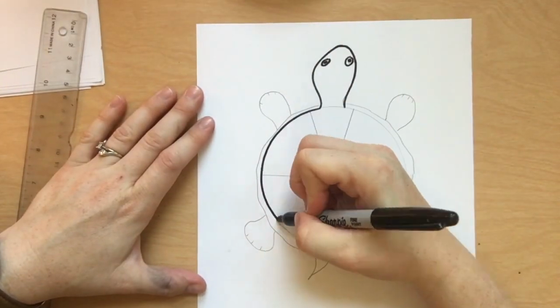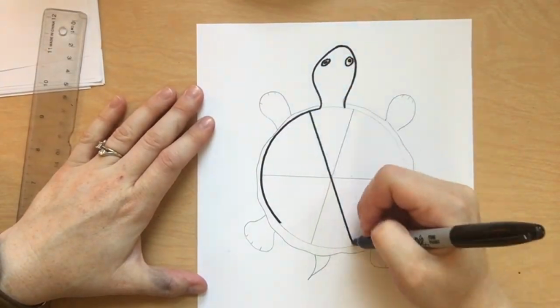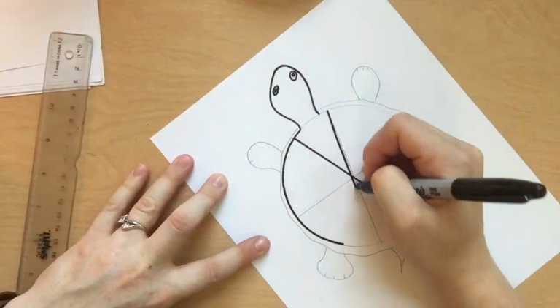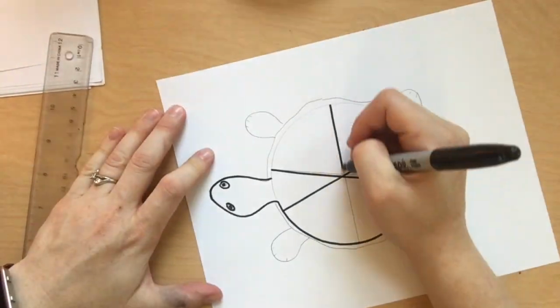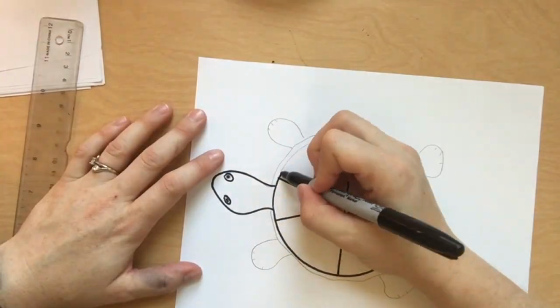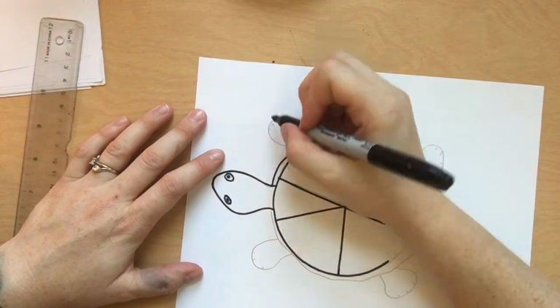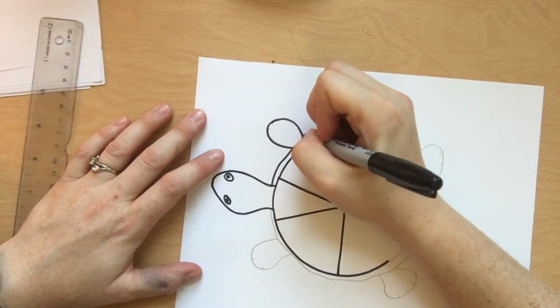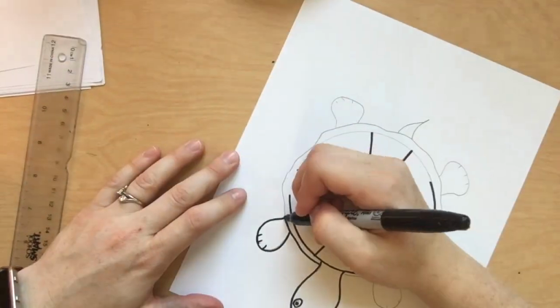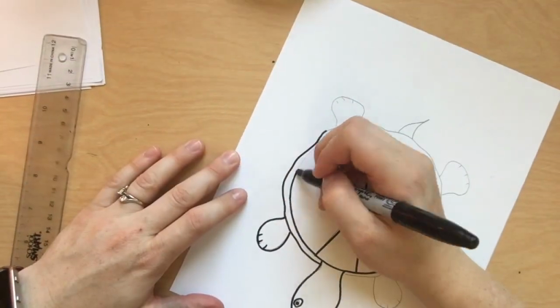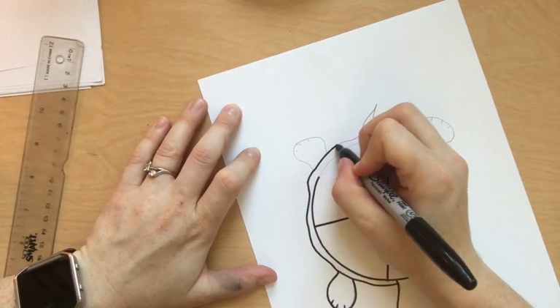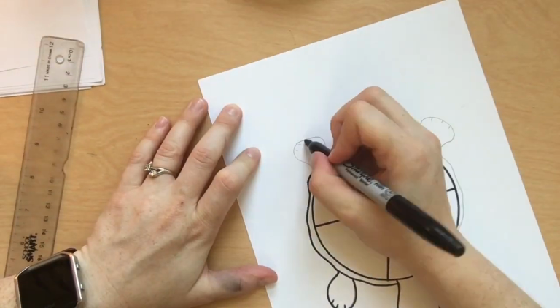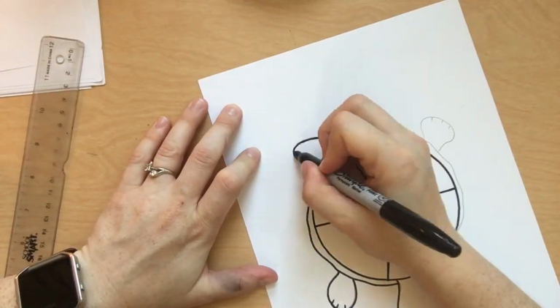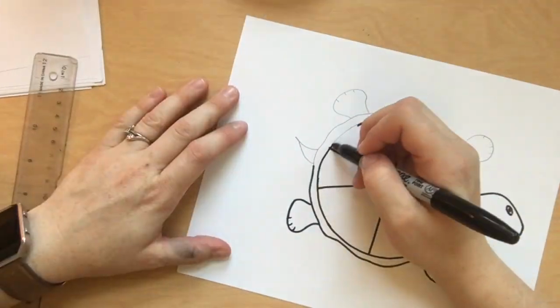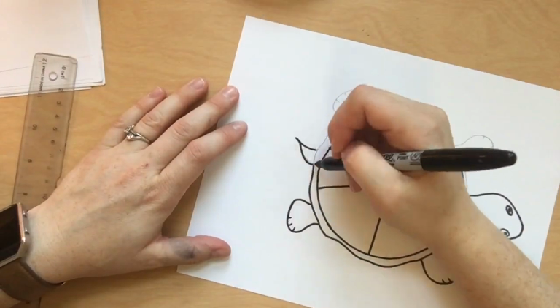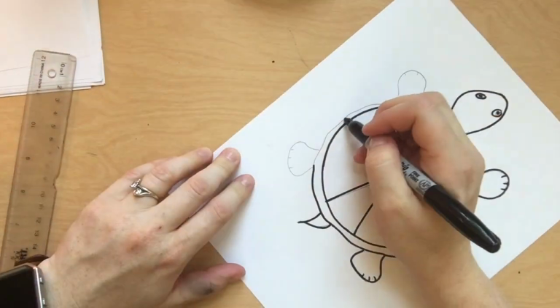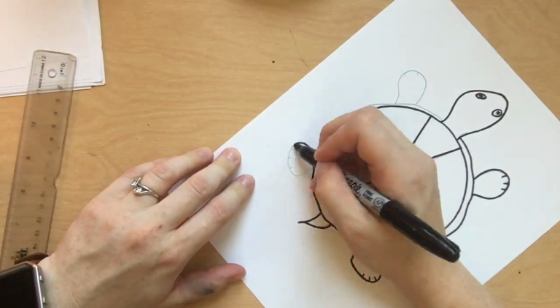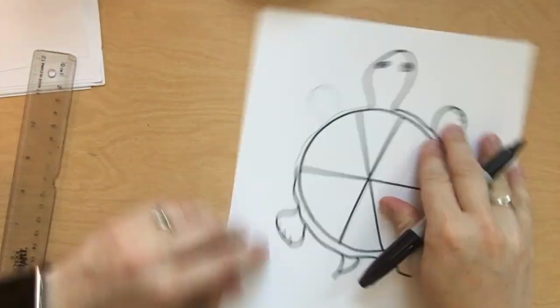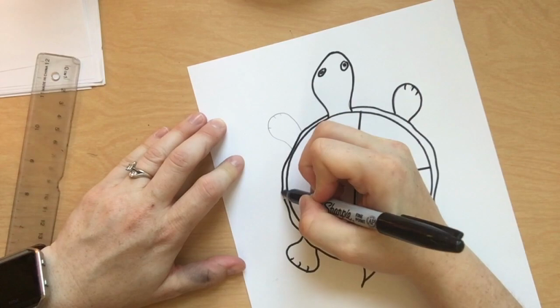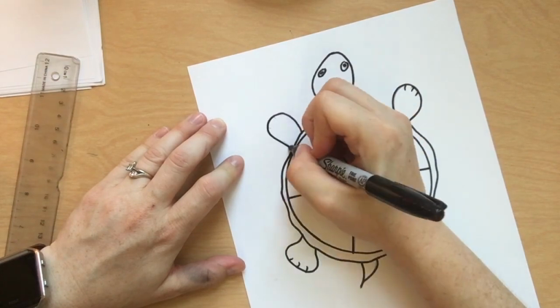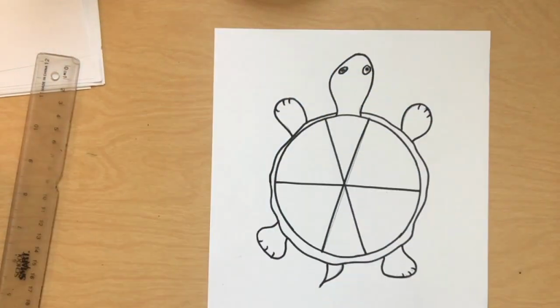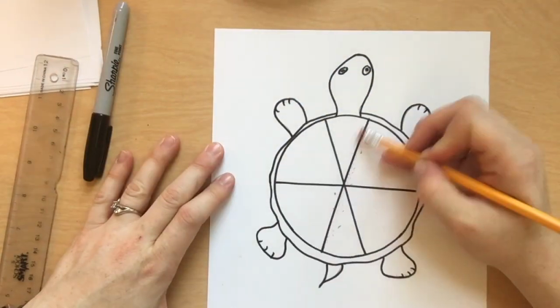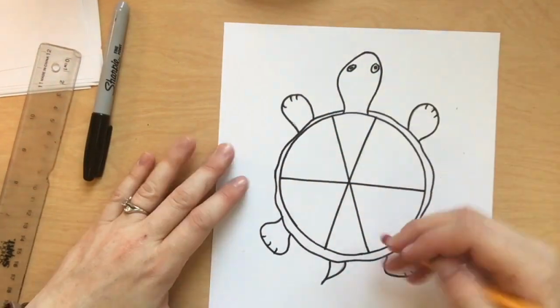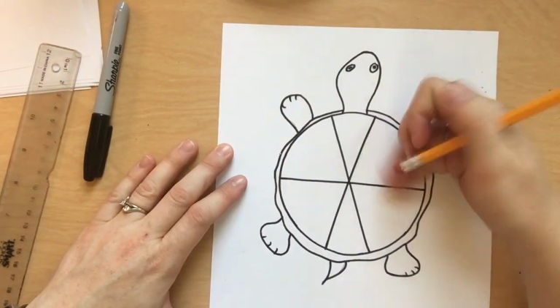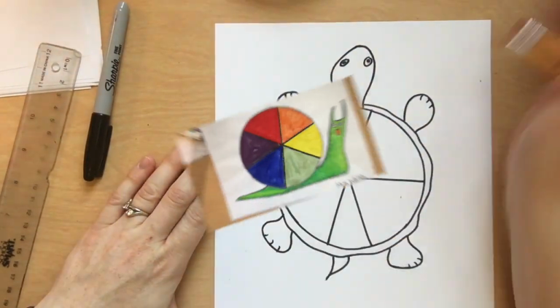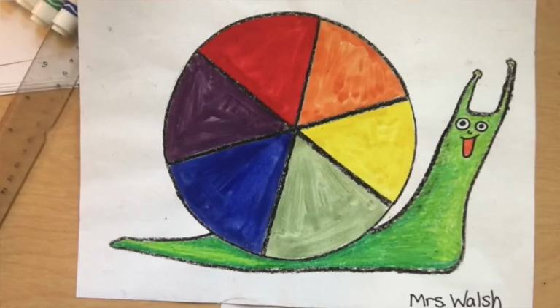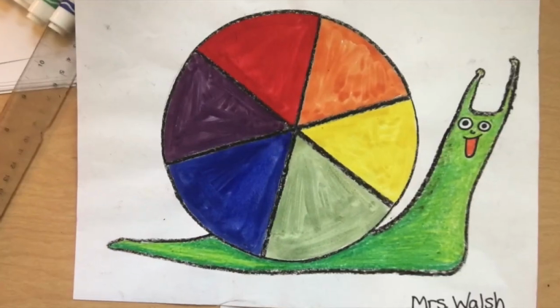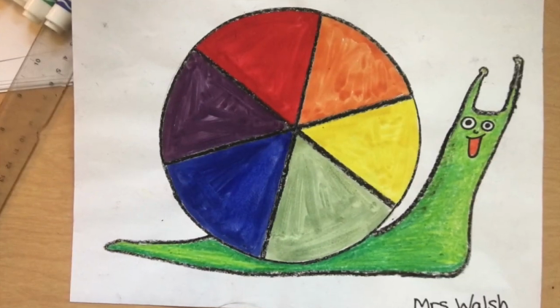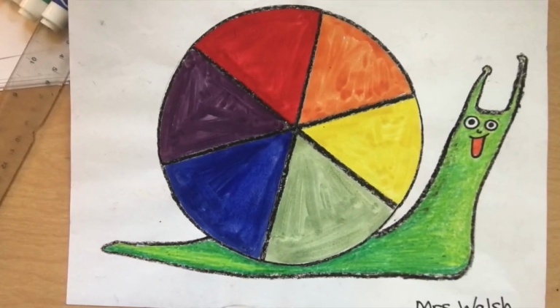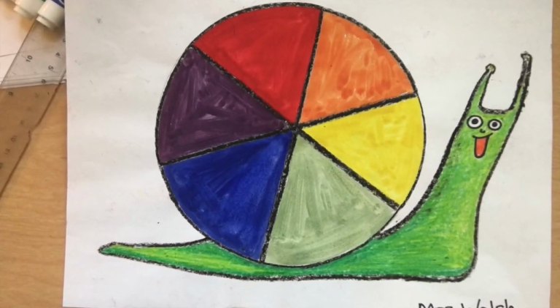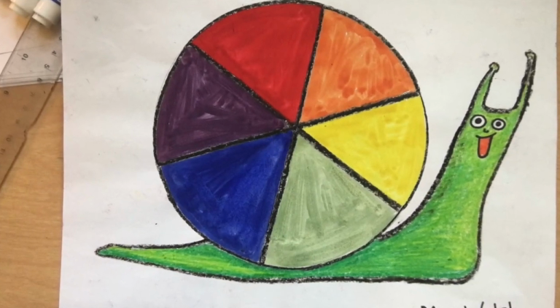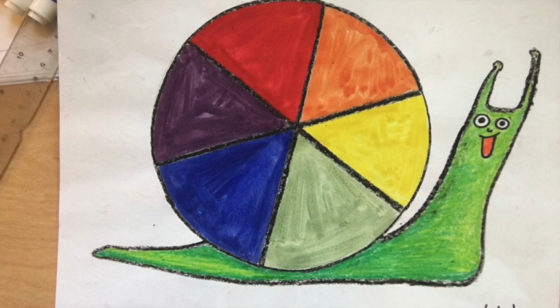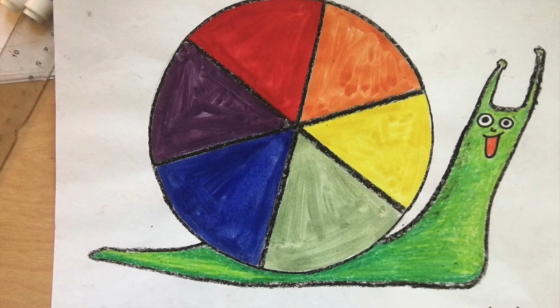Next, outline all your pencil lines in black. It could be a black marker, a black crayon, whatever you have works fine. Here's another way you could do your animal — here's a picture of a snail.